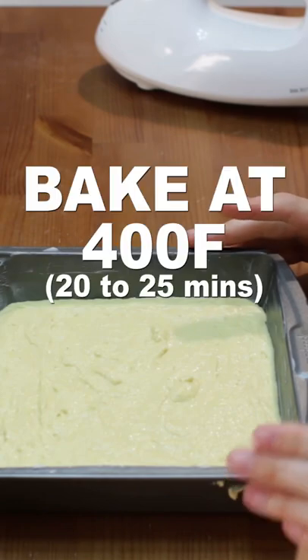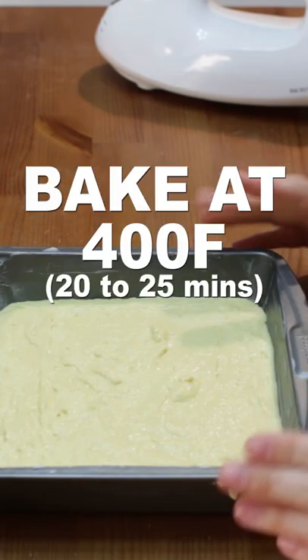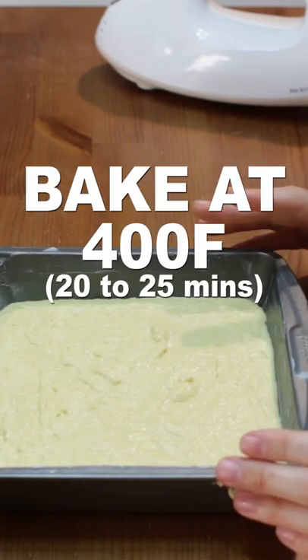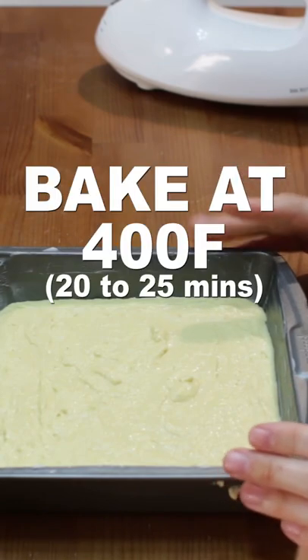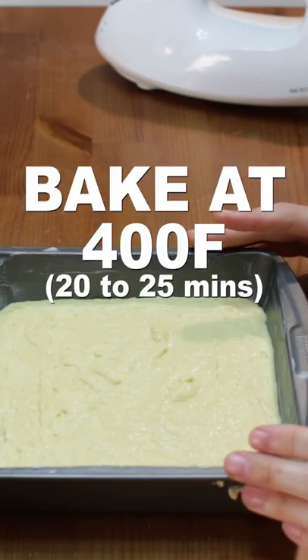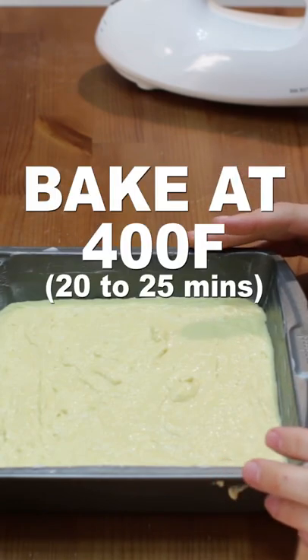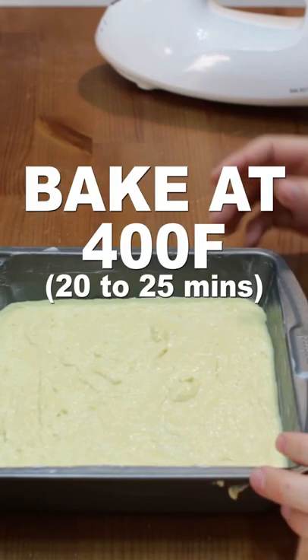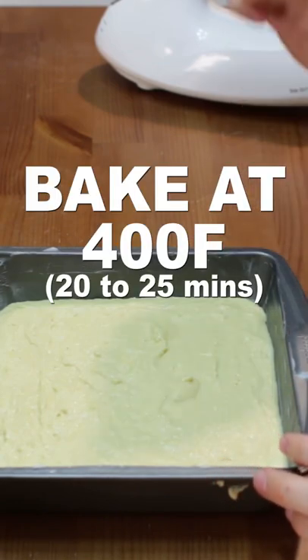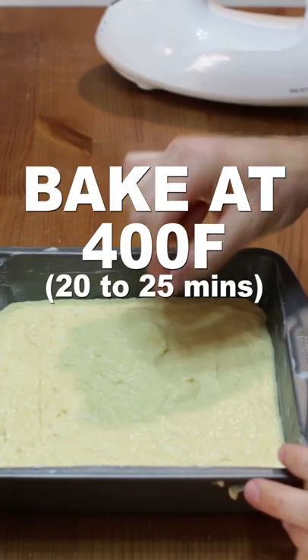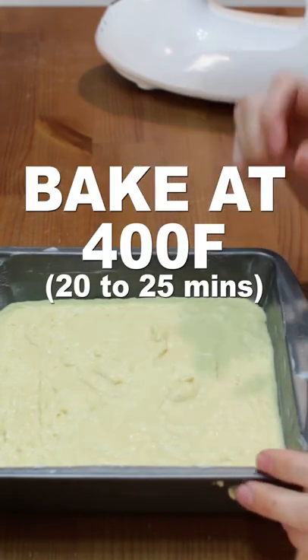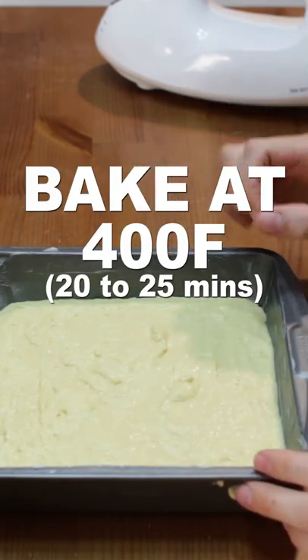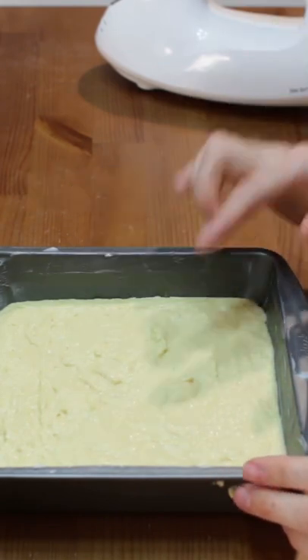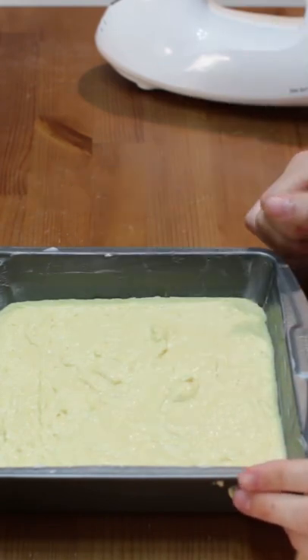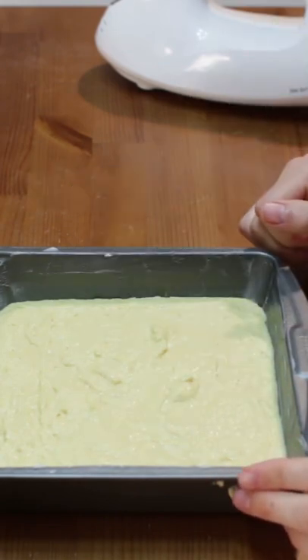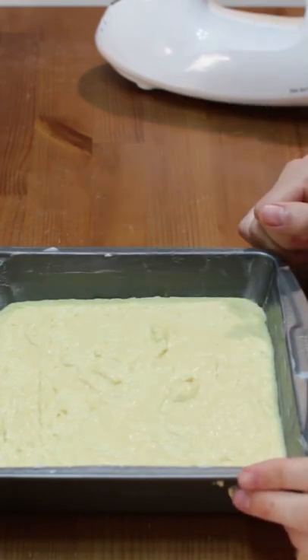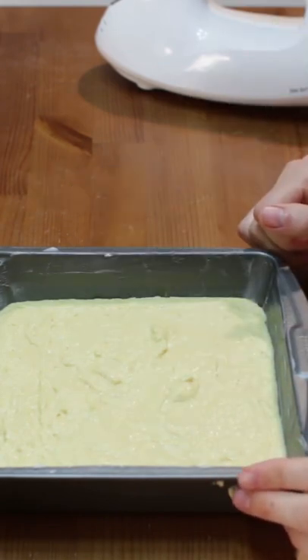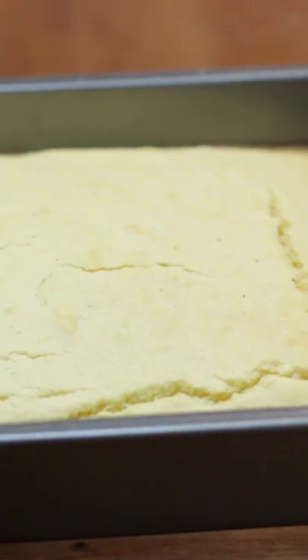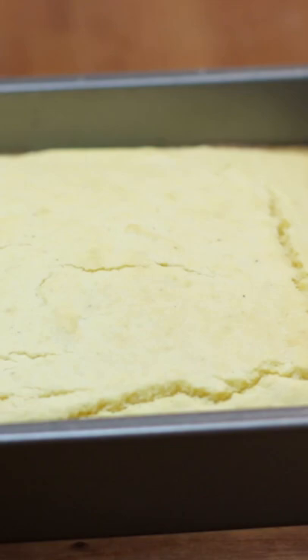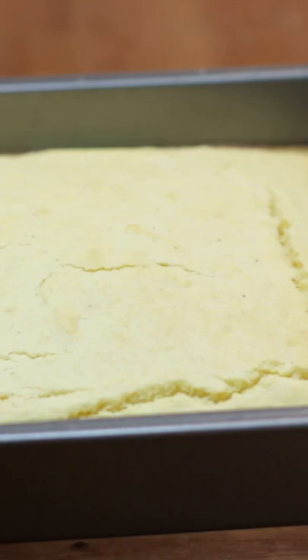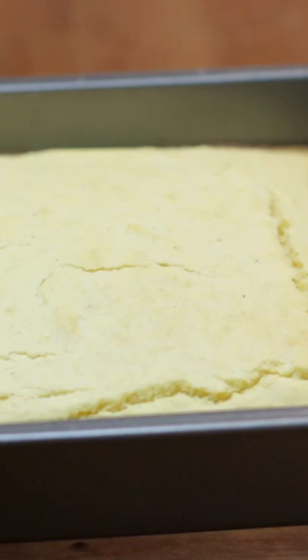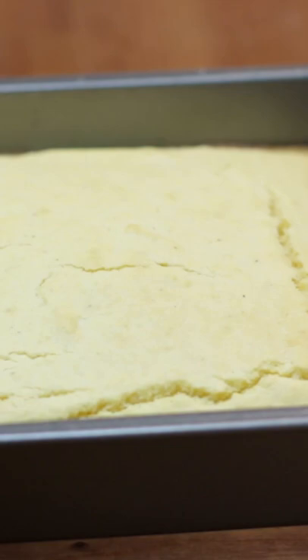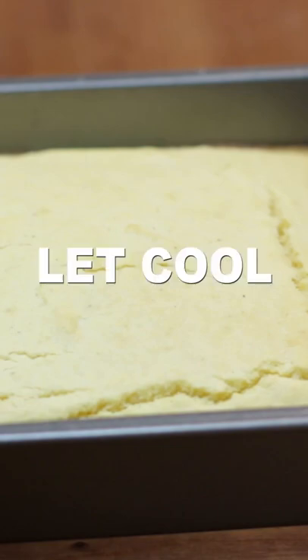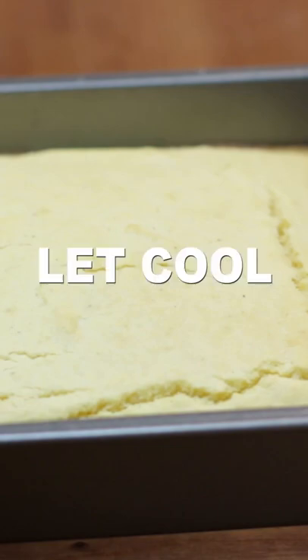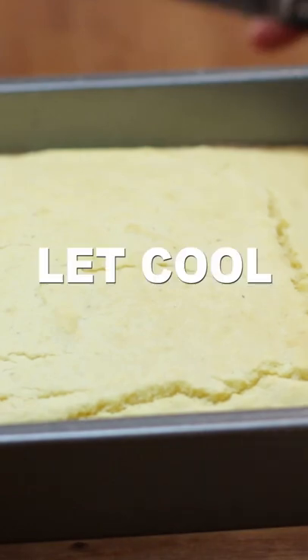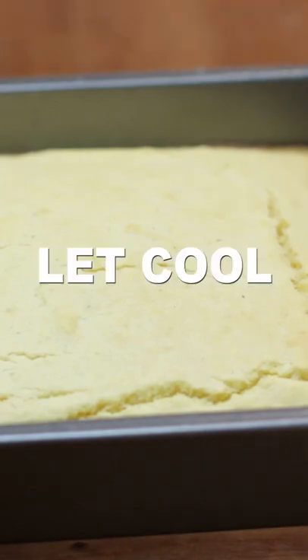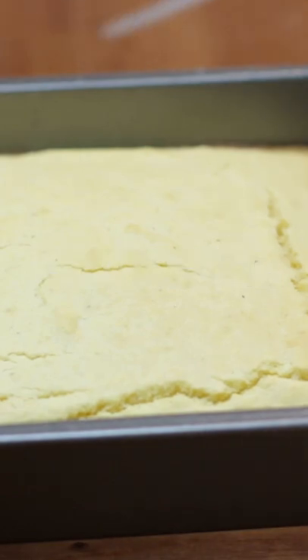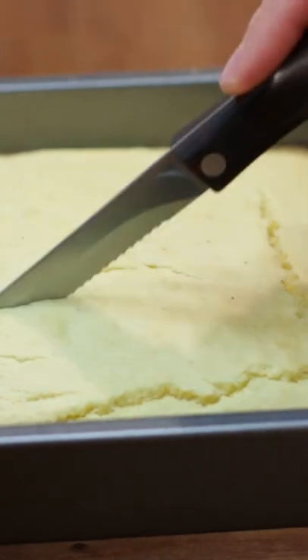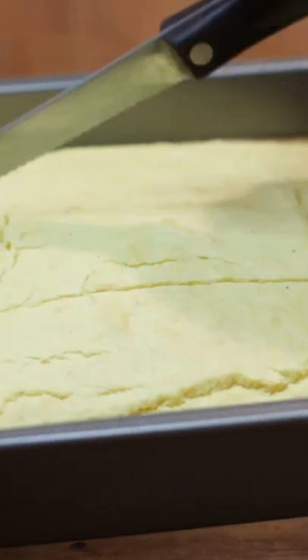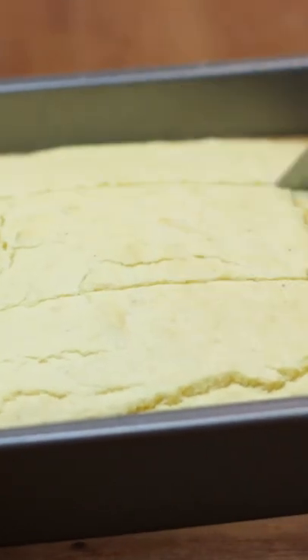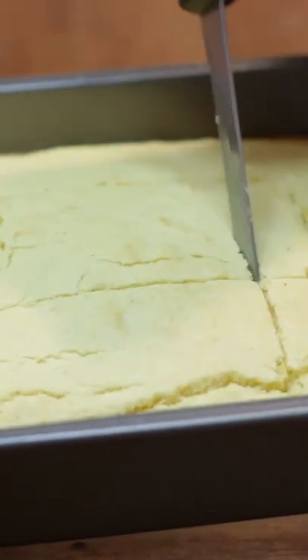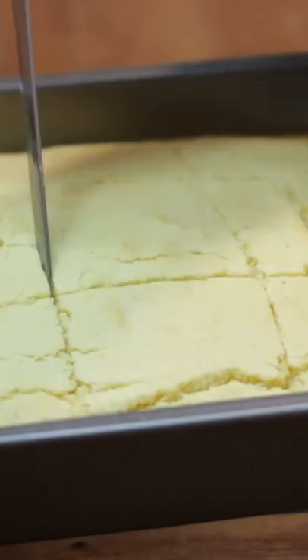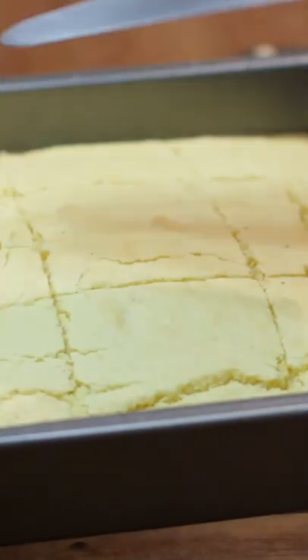Bake at 400 degrees Fahrenheit for 20 to 25 minutes until a toothpick comes out clean when poked in the center. Let cool a few minutes, then cut into squares and serve.